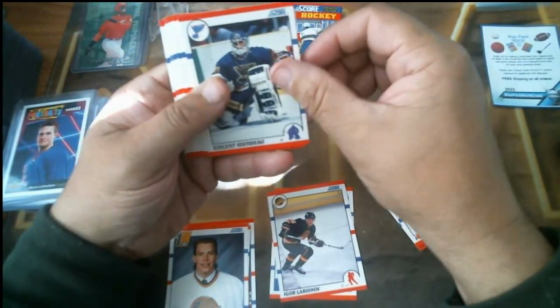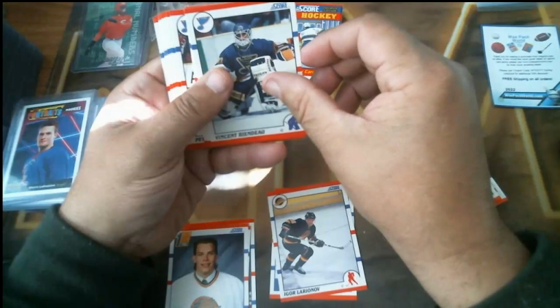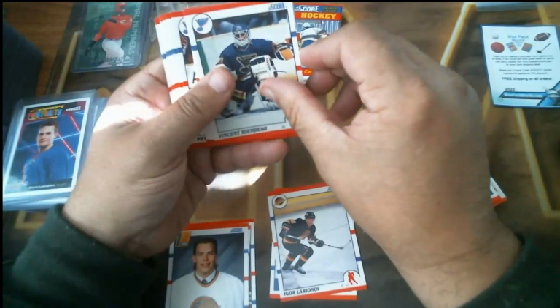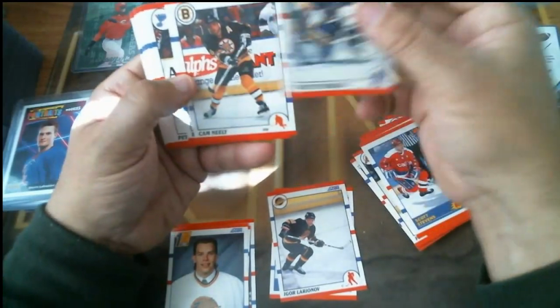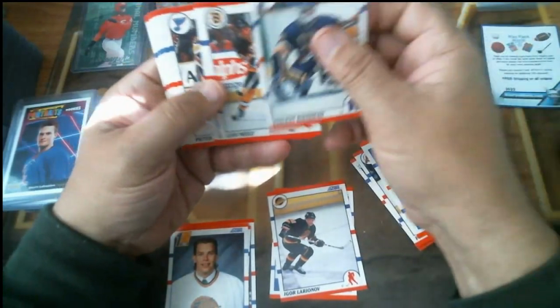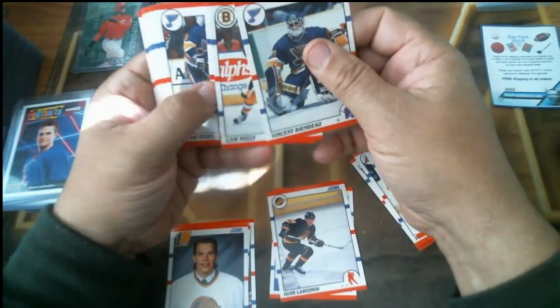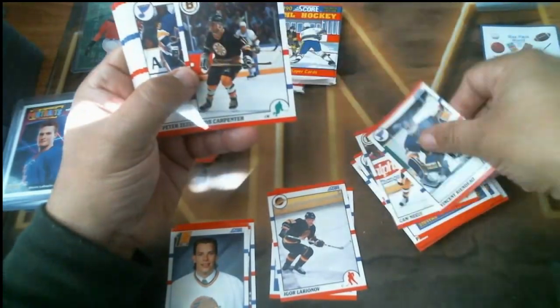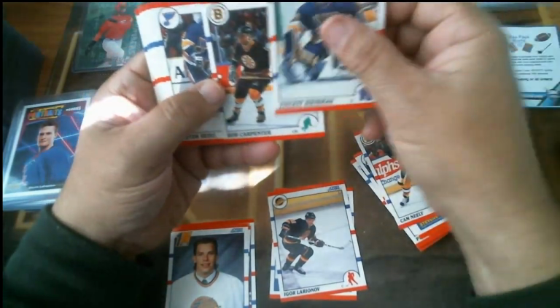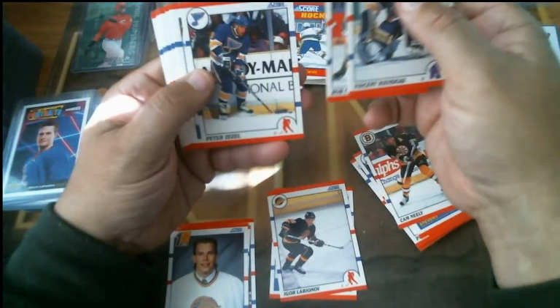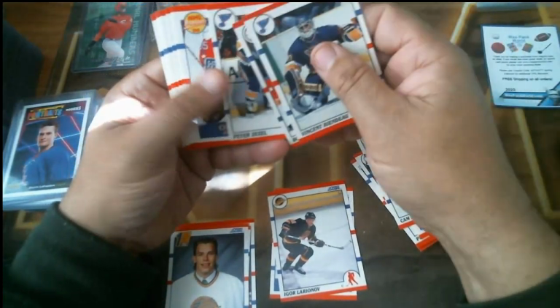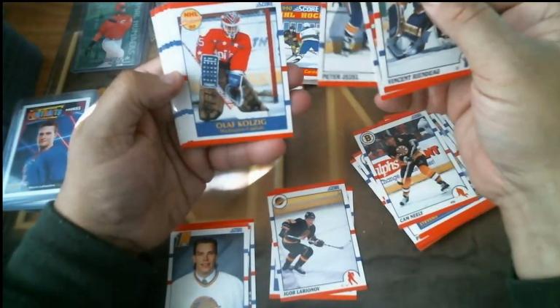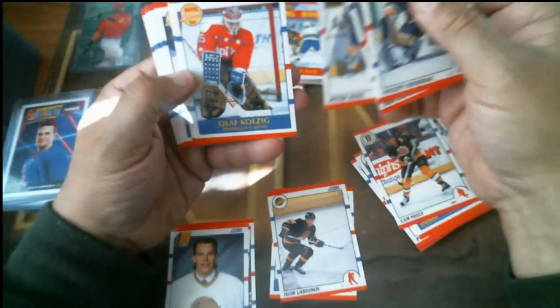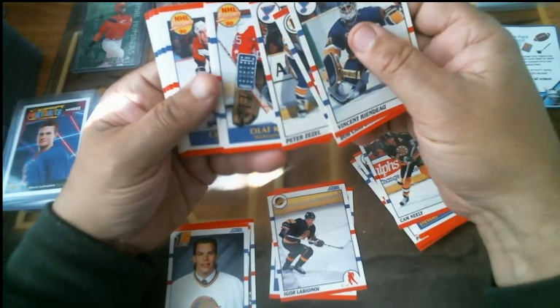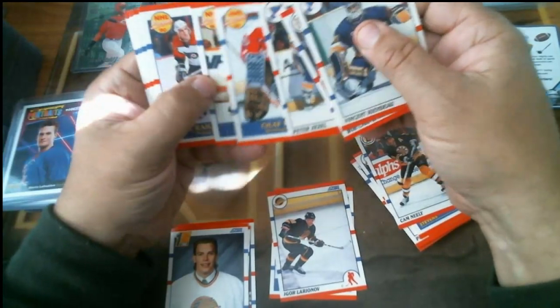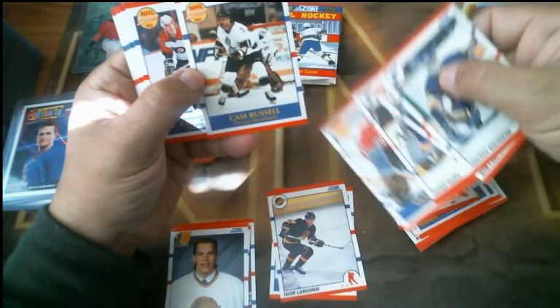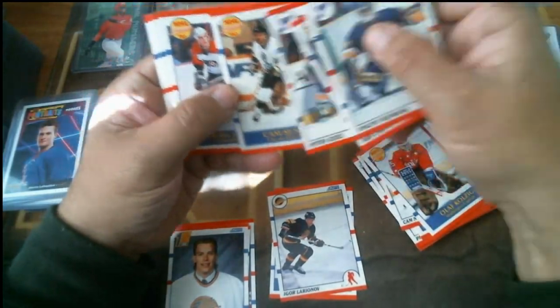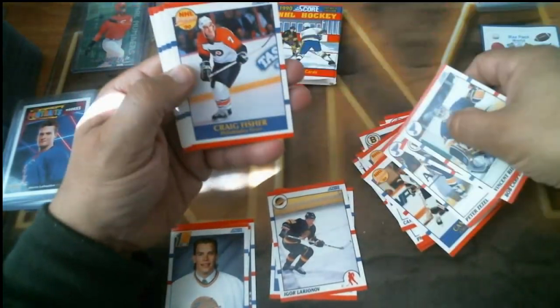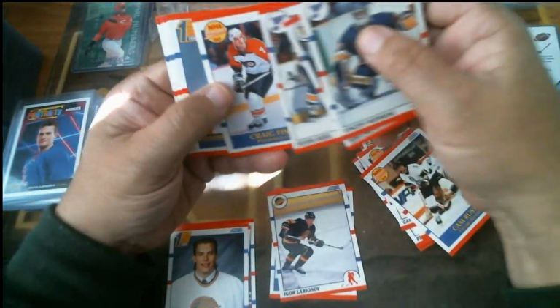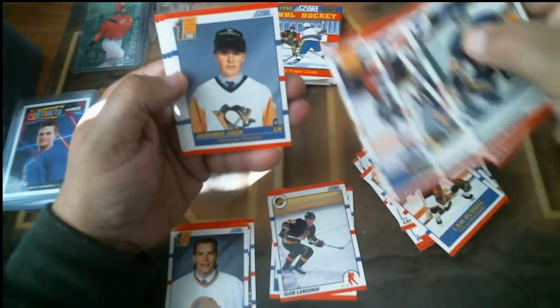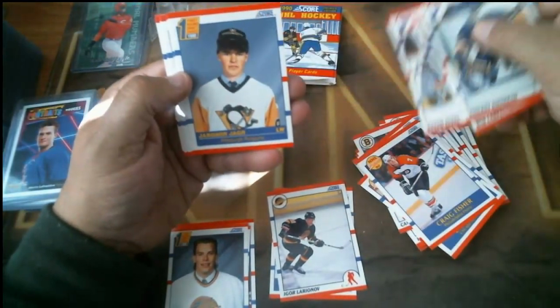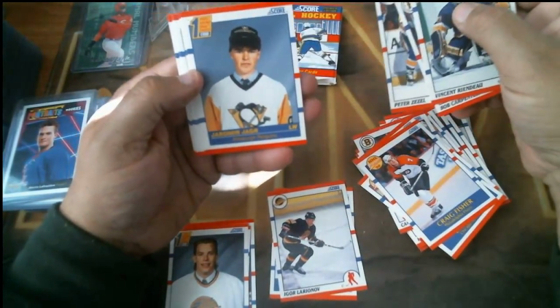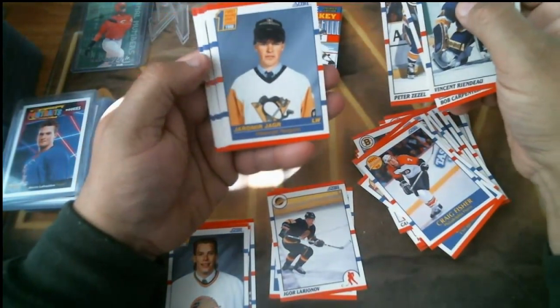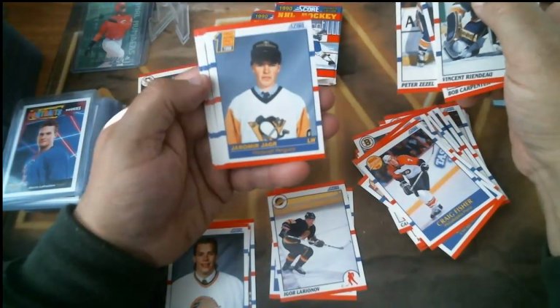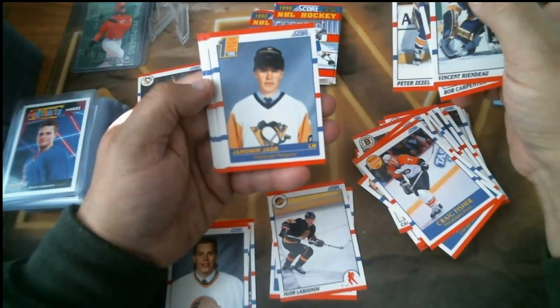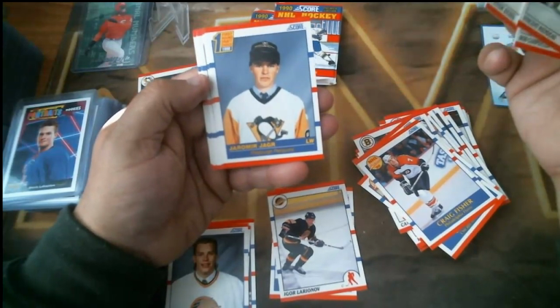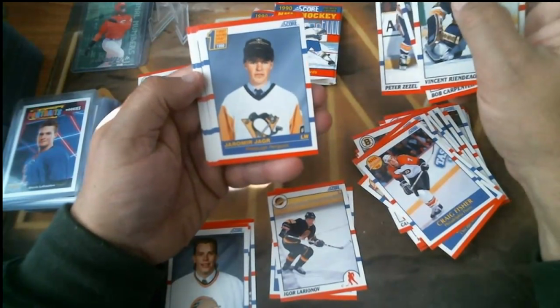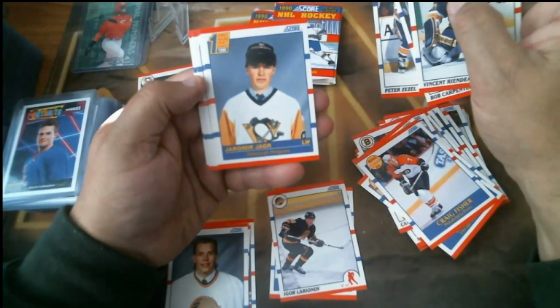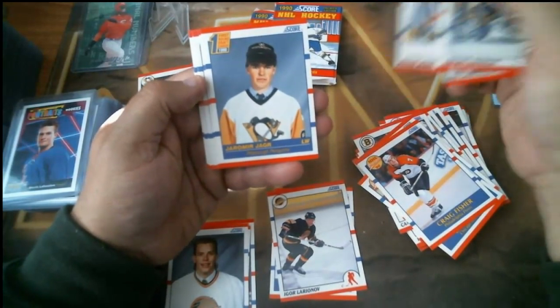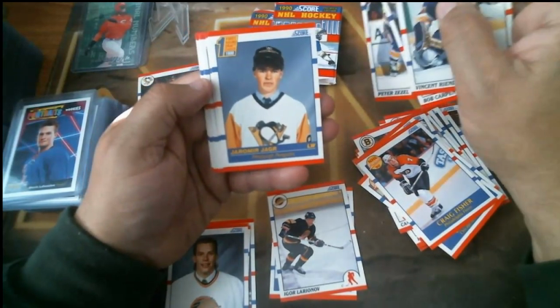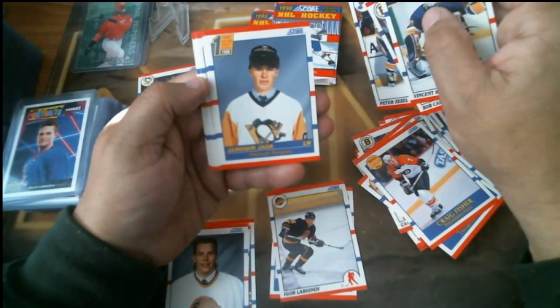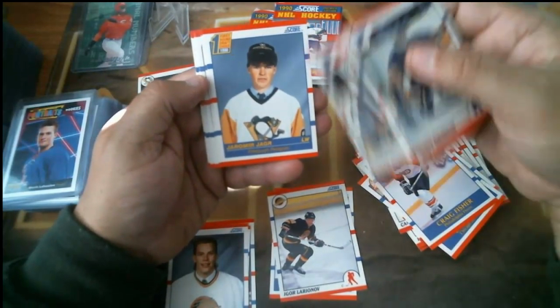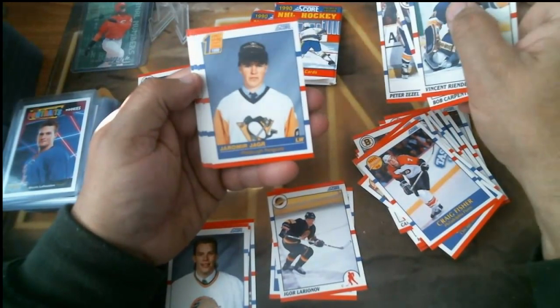Pack nine: Vincent Riendeau rookie, Cam Neely hall of fame, Carpenter, Zezel, Olaf Kolzig, Cam Russell, Craig Fisher — and Yaroslav Yaga, folks! Just like that, buying random packs from Wax Pack World and you hit it.